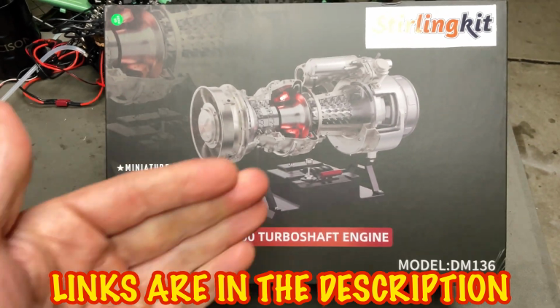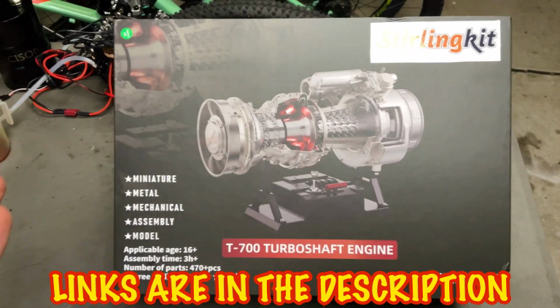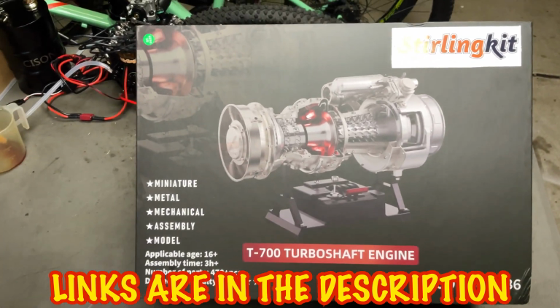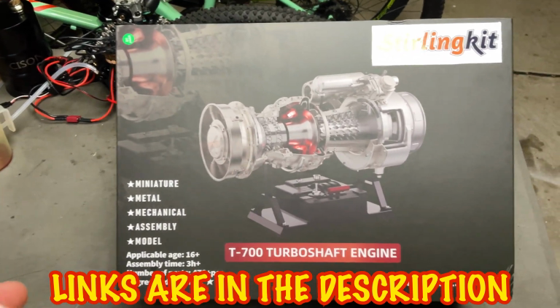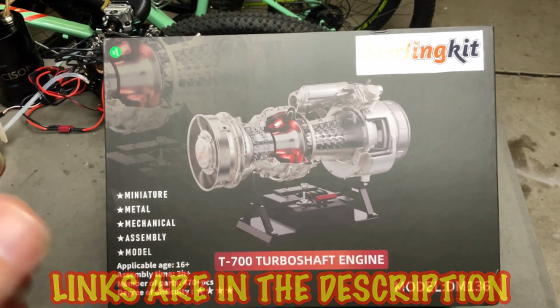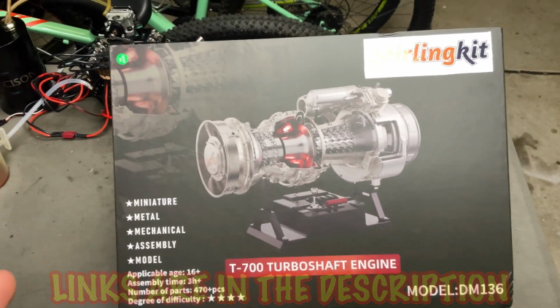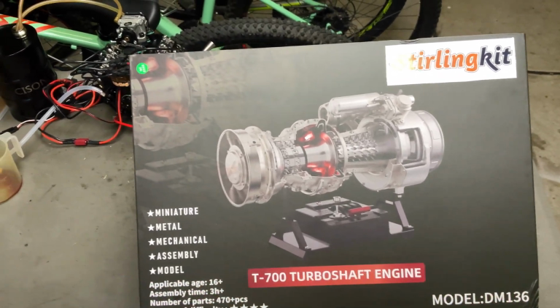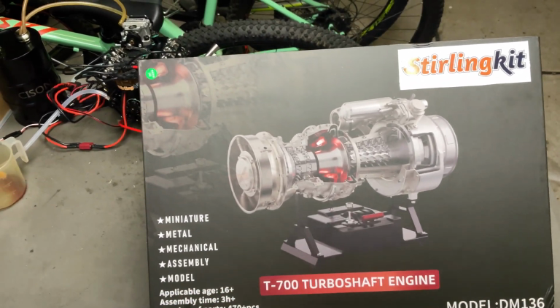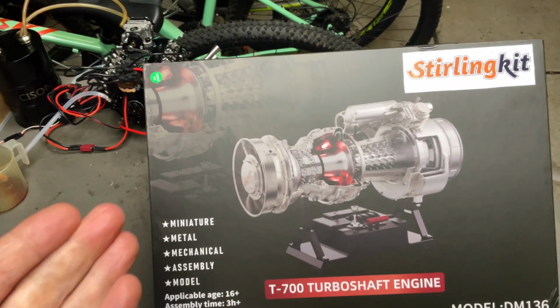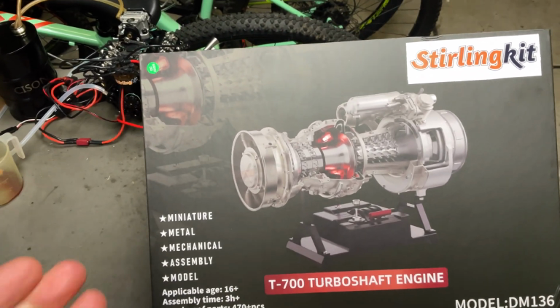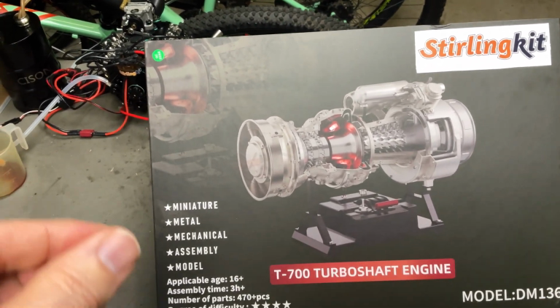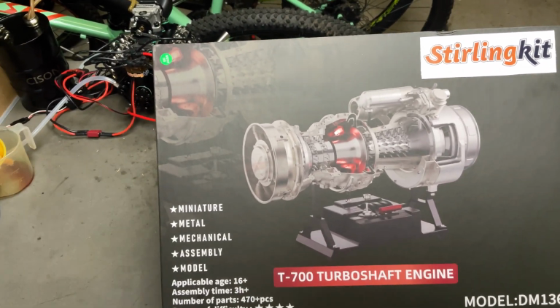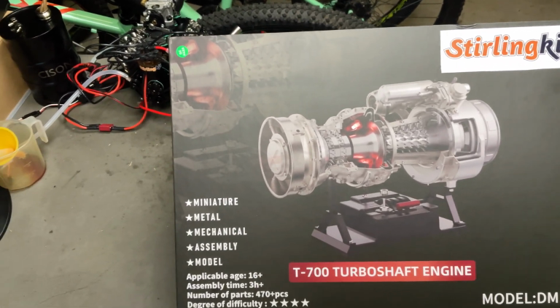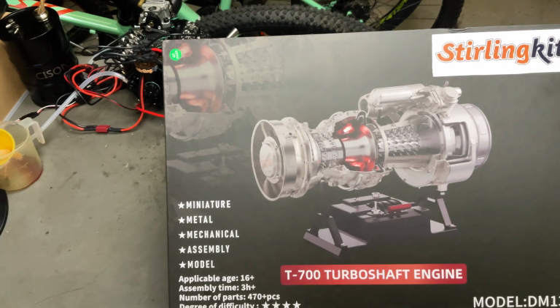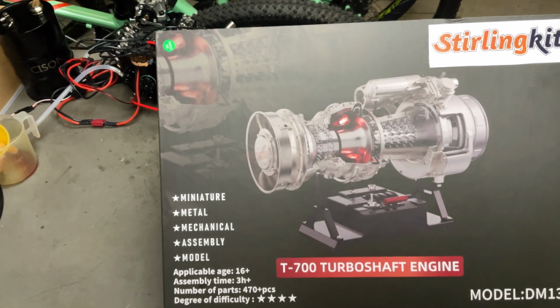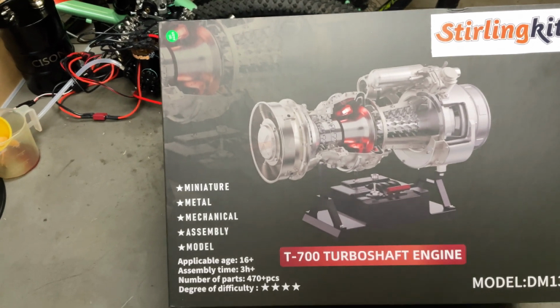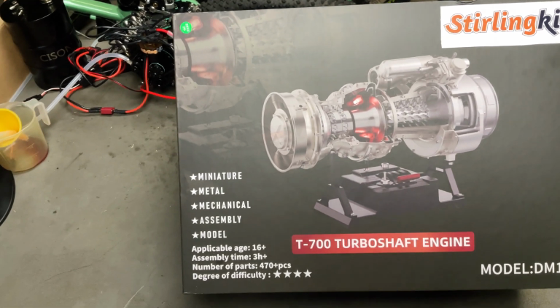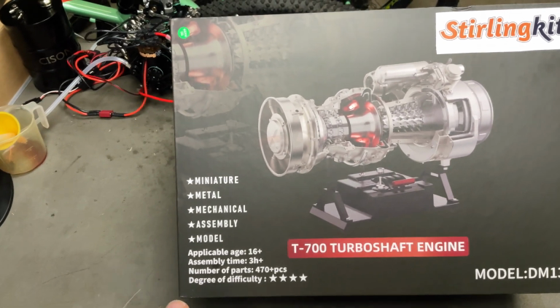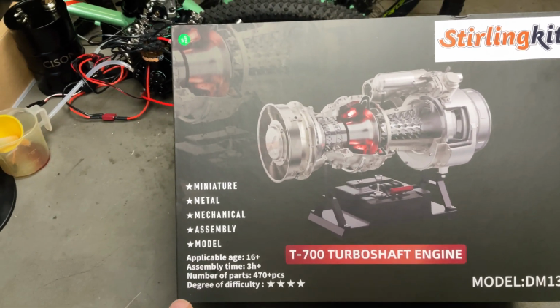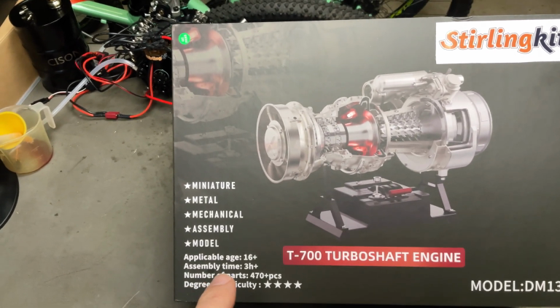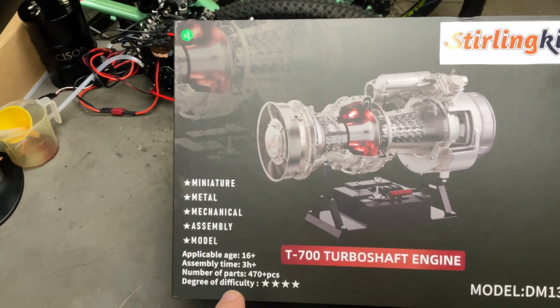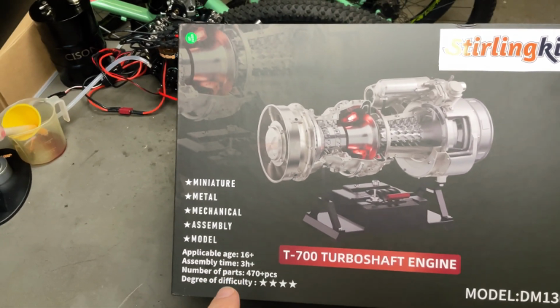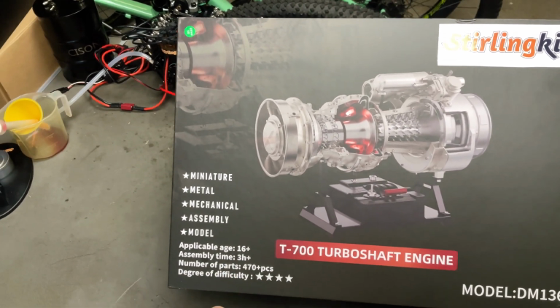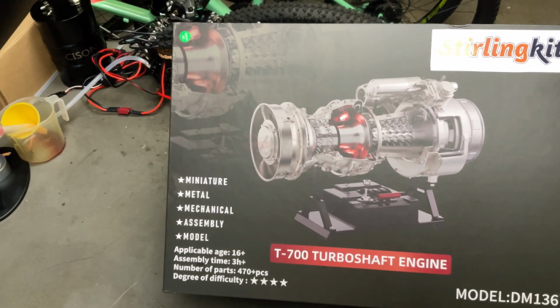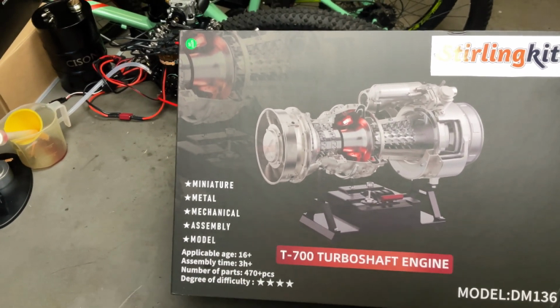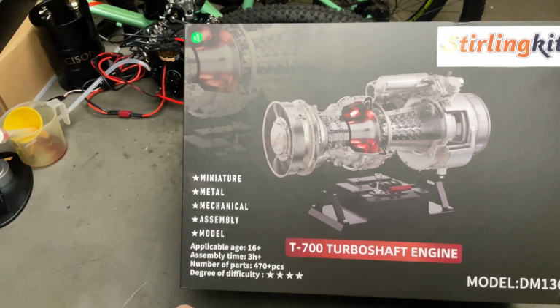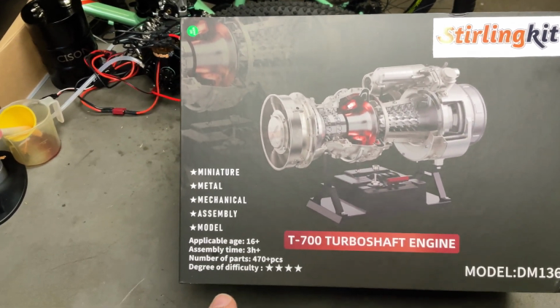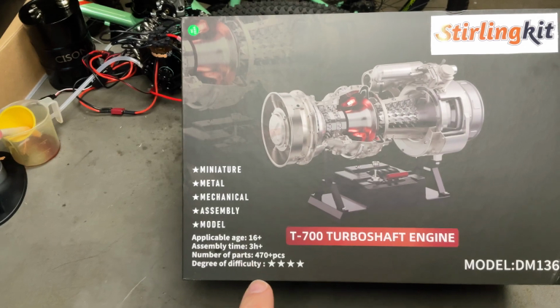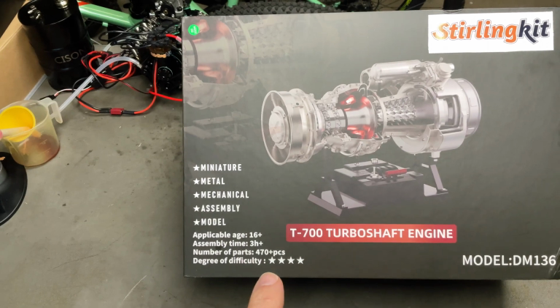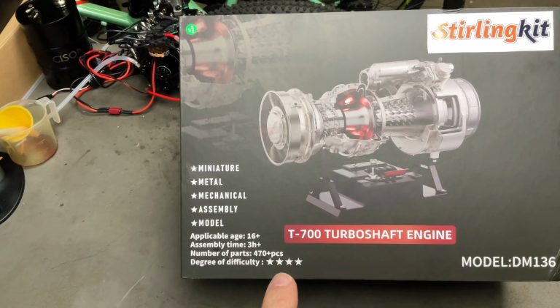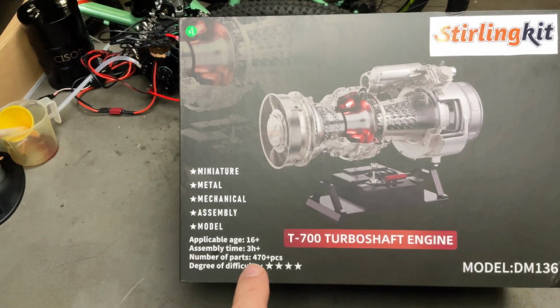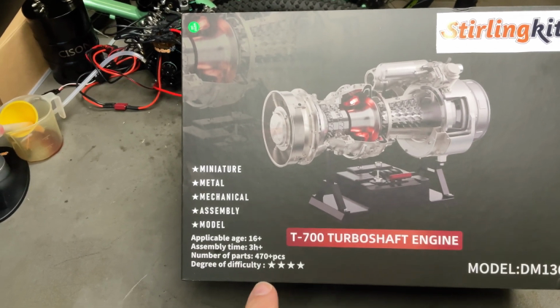They're pretty much all metal. Awesome display piece that actually works — it shows you the functions. It's pretty sweet. This one has 470 pieces. Degree of difficulty — all stars apparently.